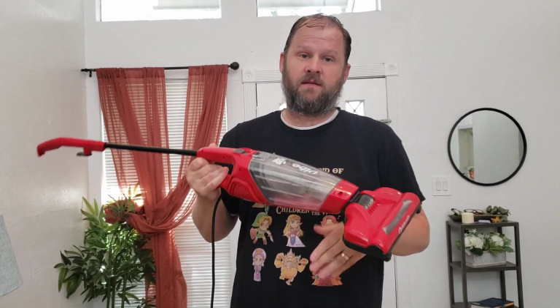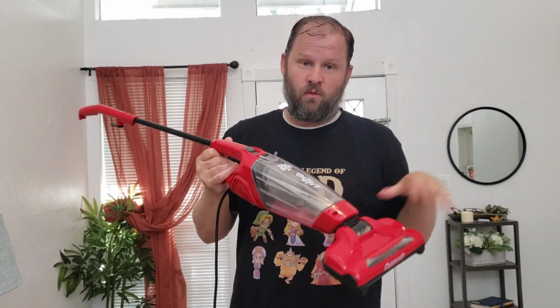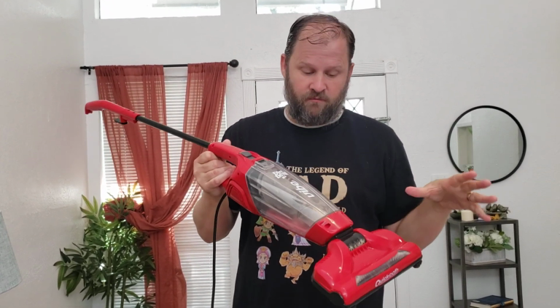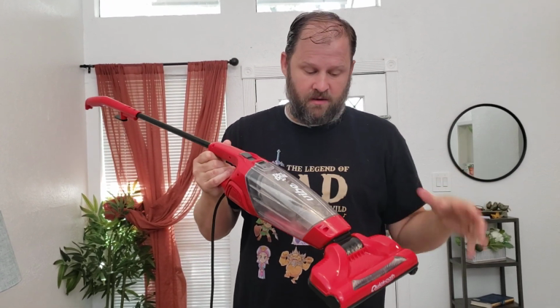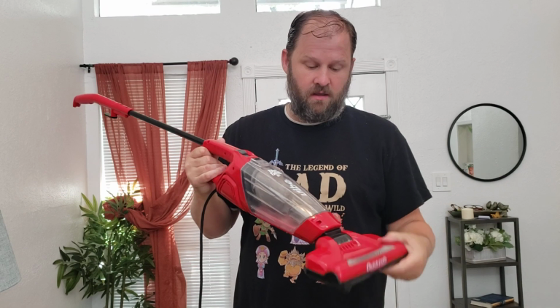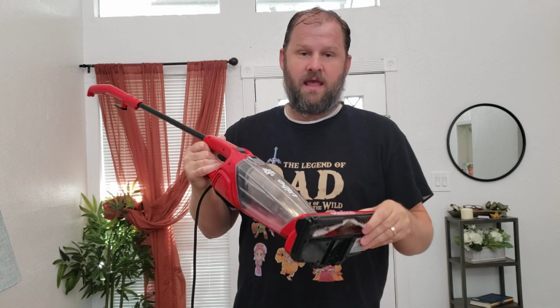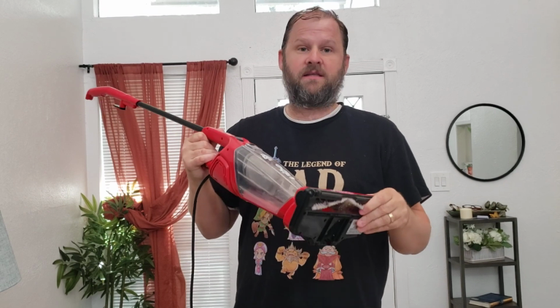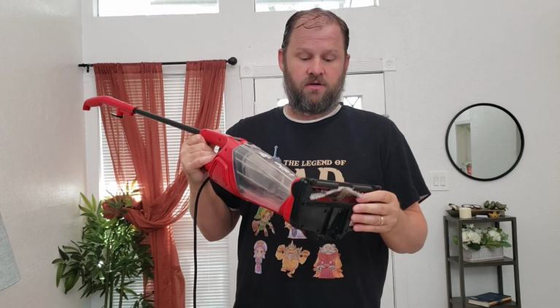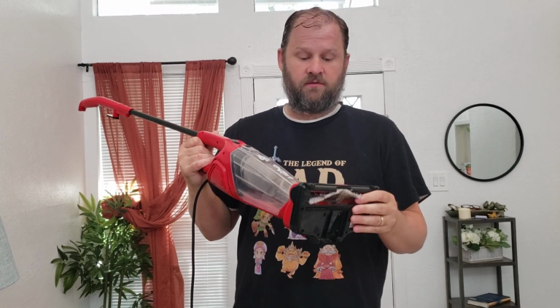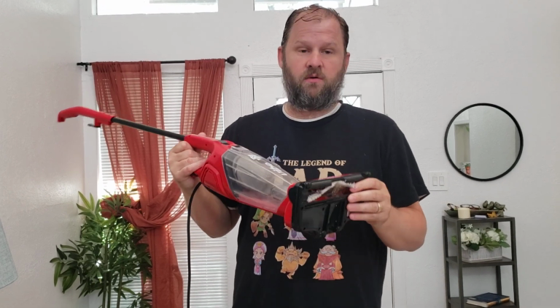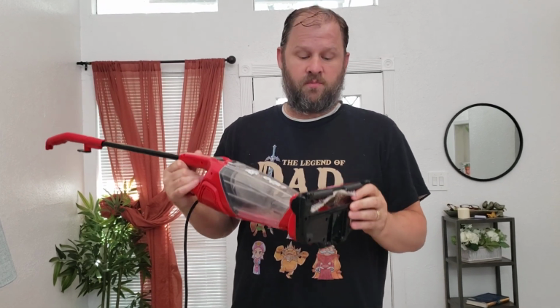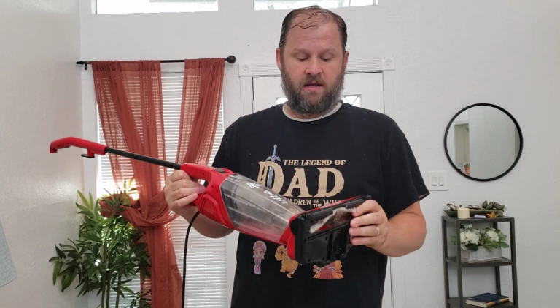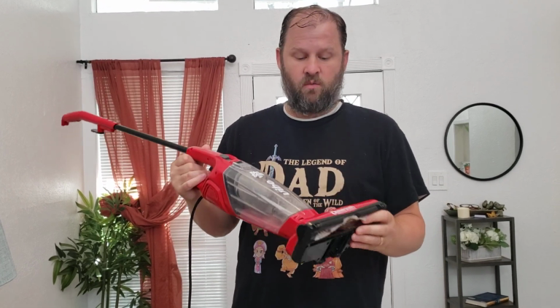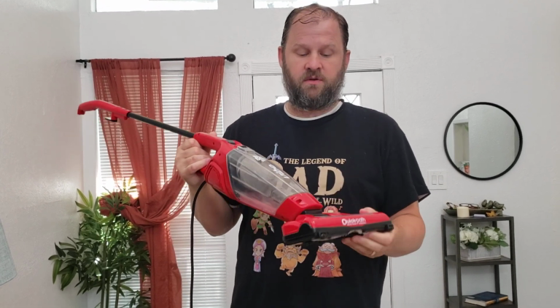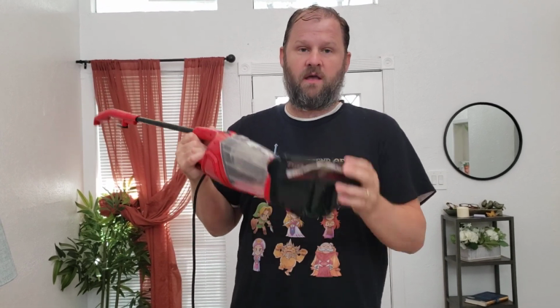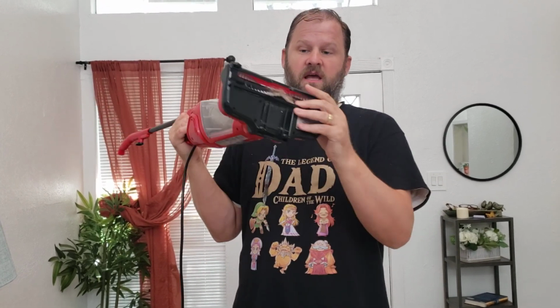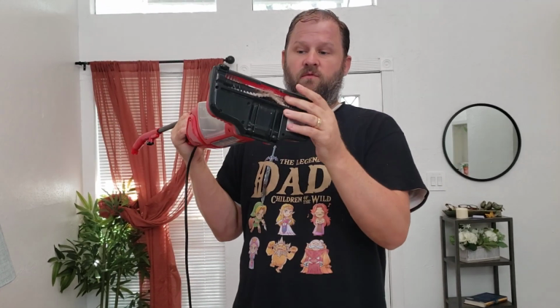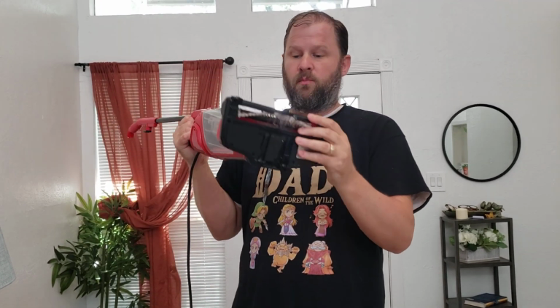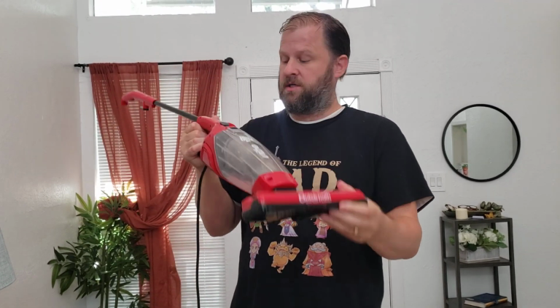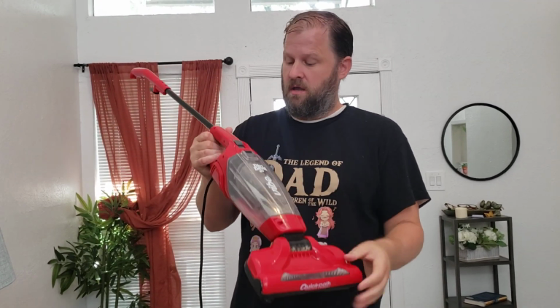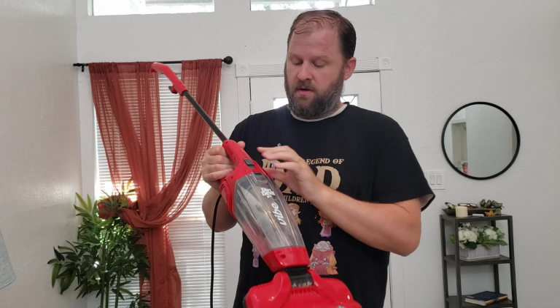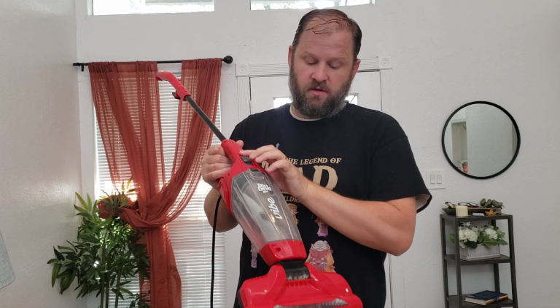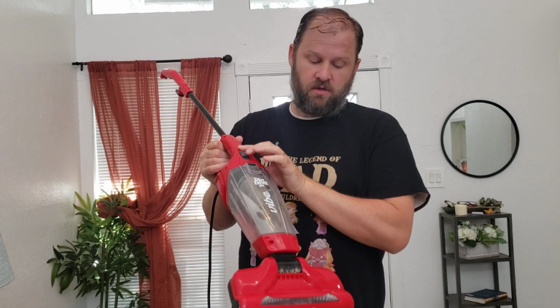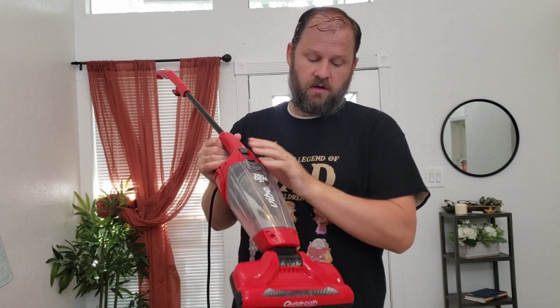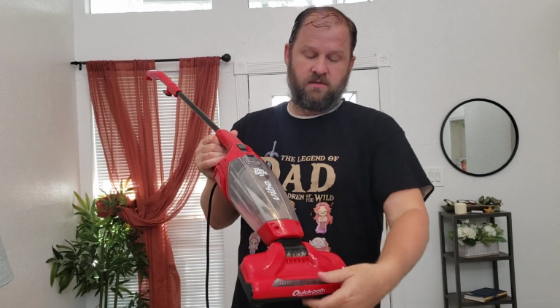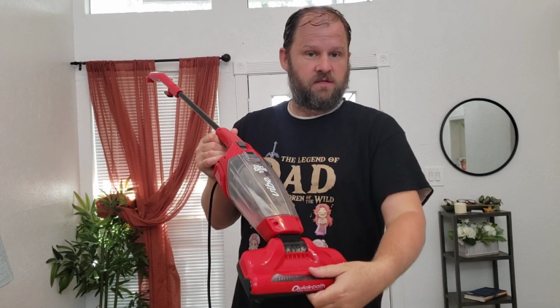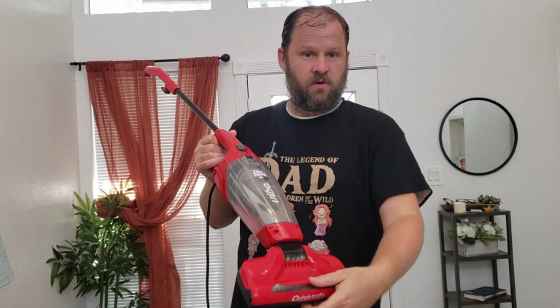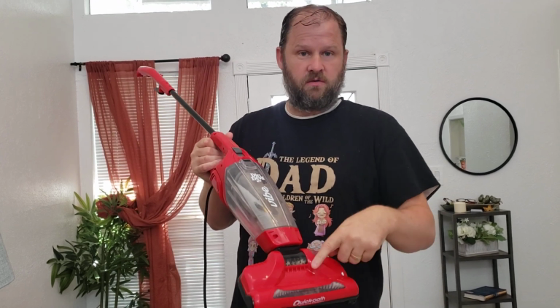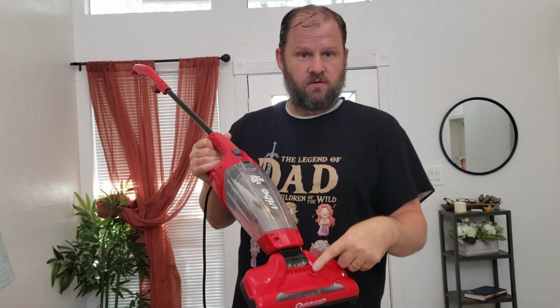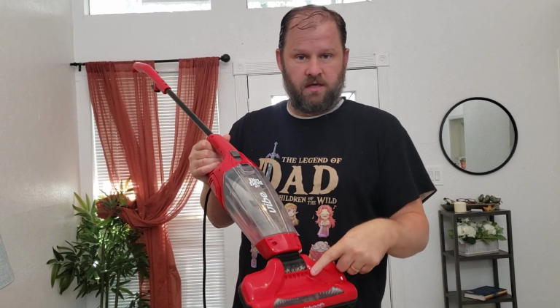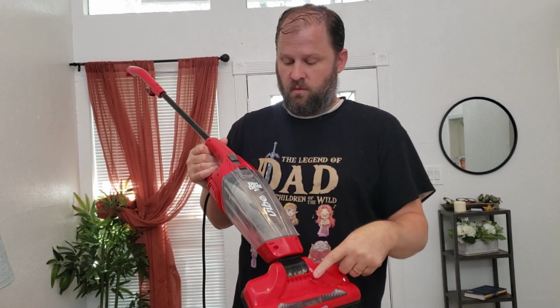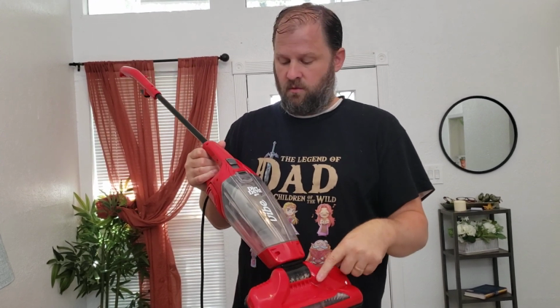I'm going to tell you what I love about it. It's a Dirt Devil, so you know it's a brand that works really well. It's got the movable brush, but you can also turn it on so it doesn't use the brush — you can also clean hardwood floors.